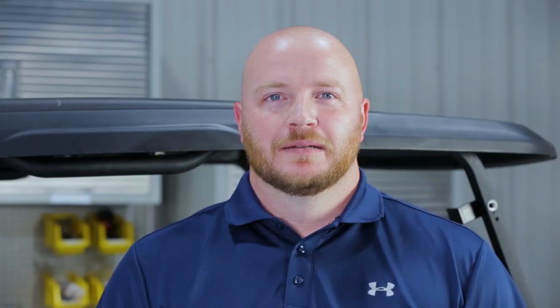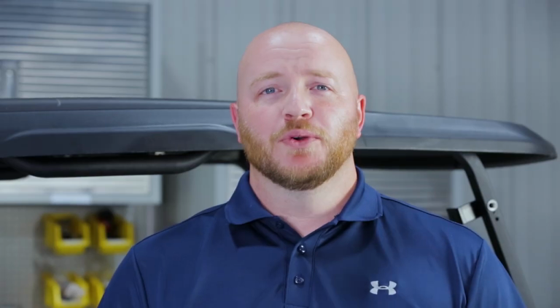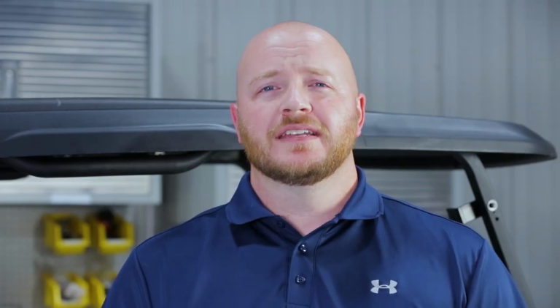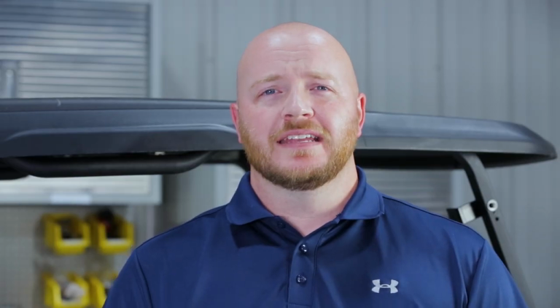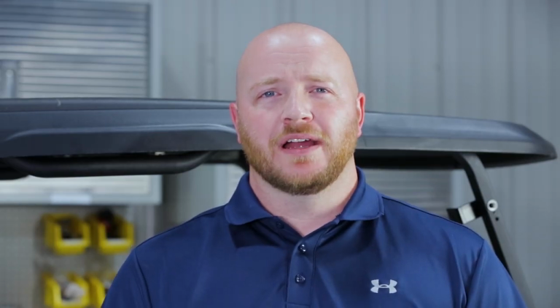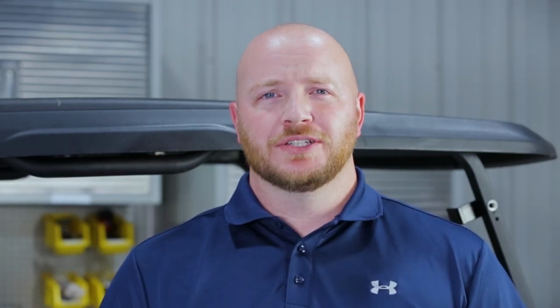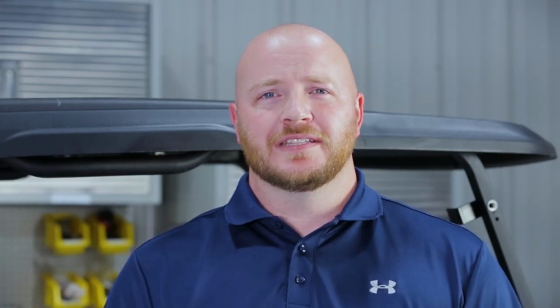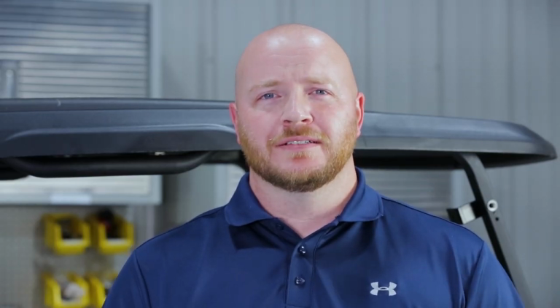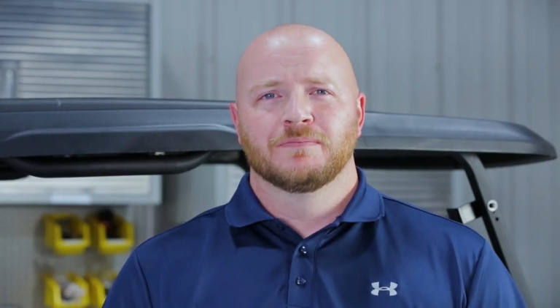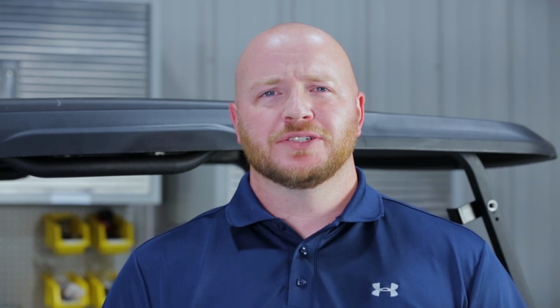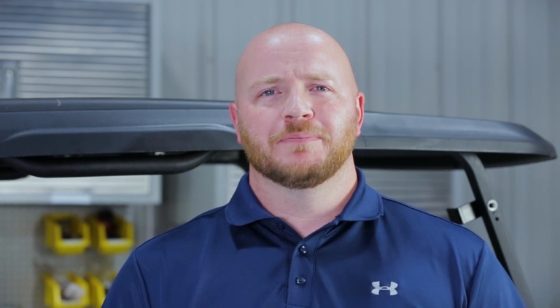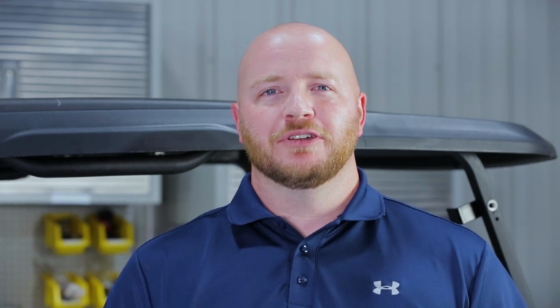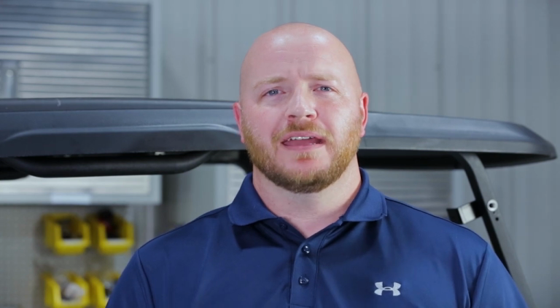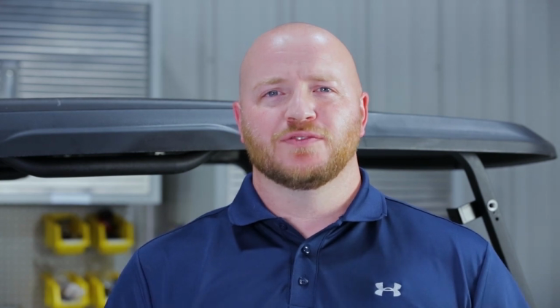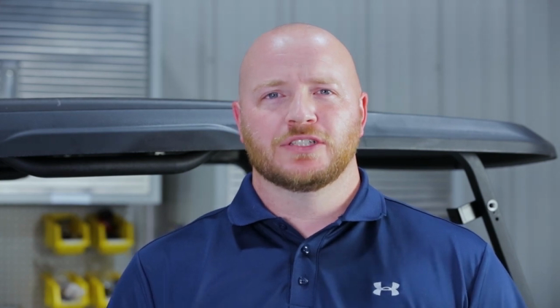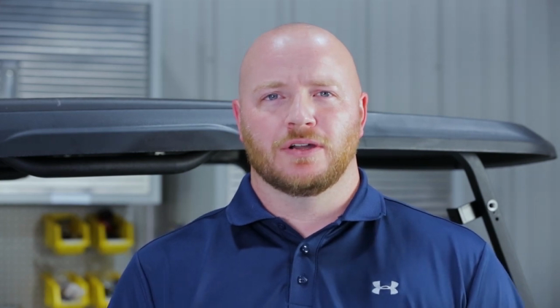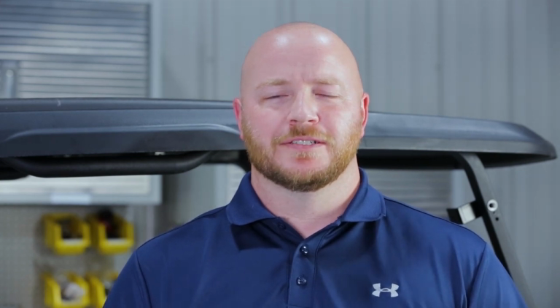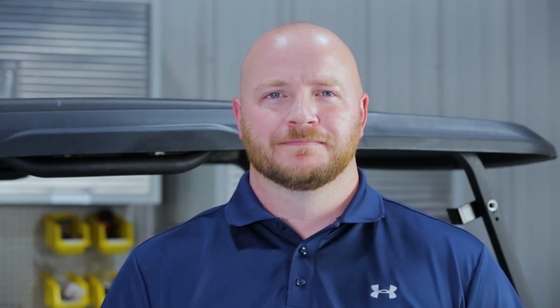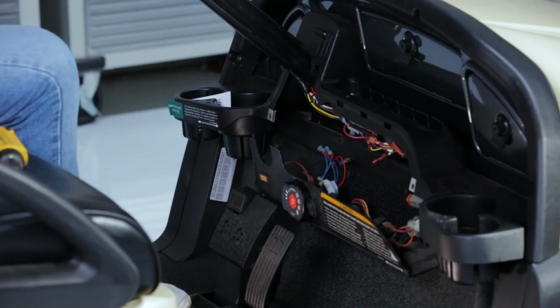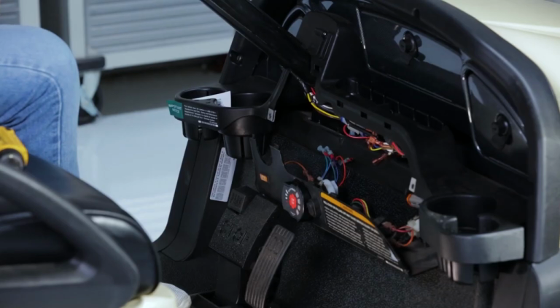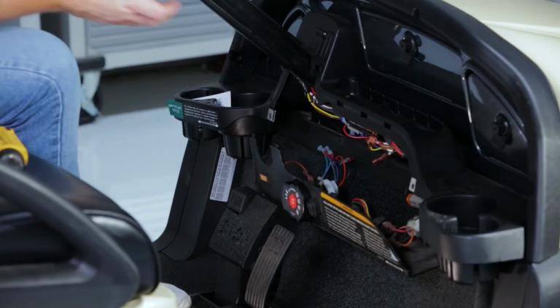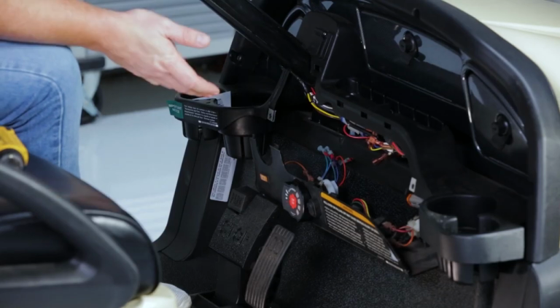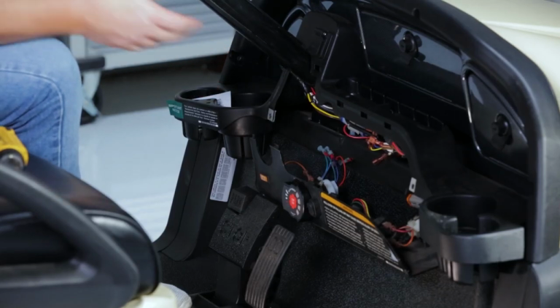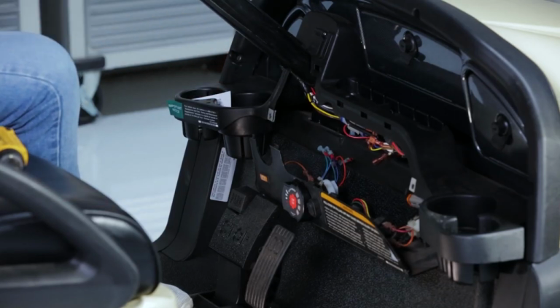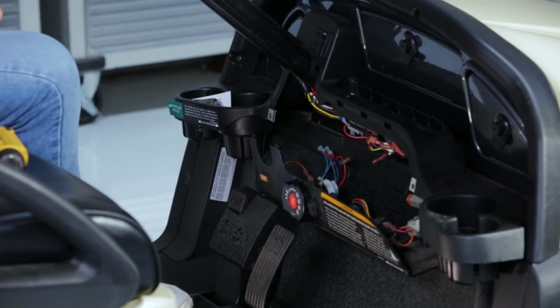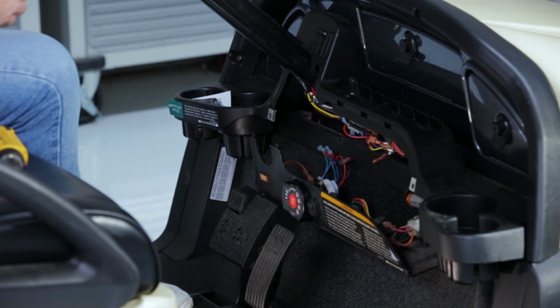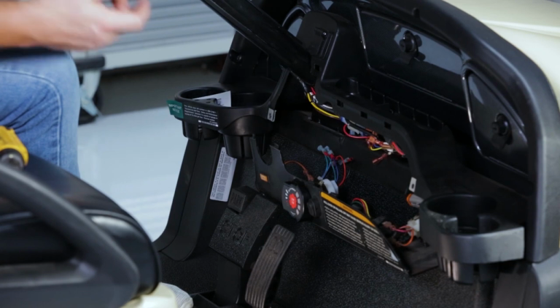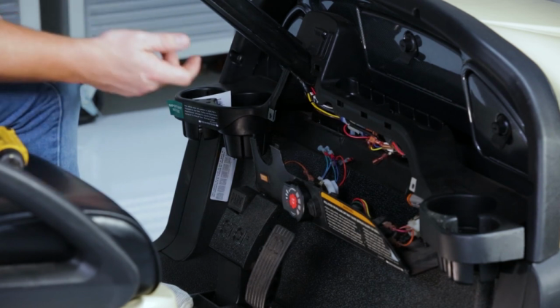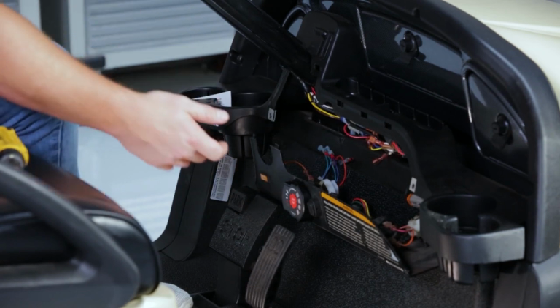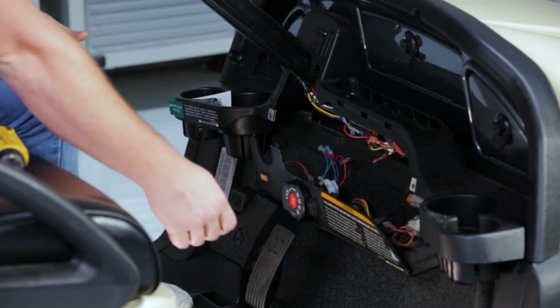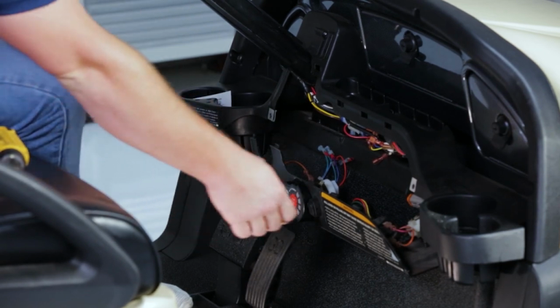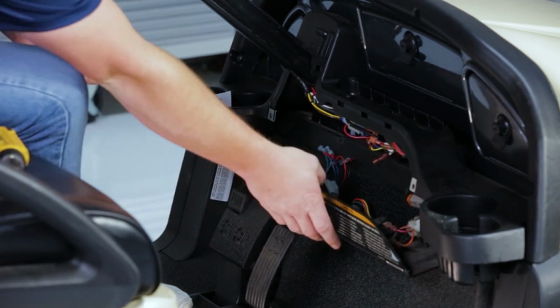Before you connect any wires to your Stinger, make sure that the battery pack is fully charged. Now we're going to reattach our dash using the retained hardware from earlier.